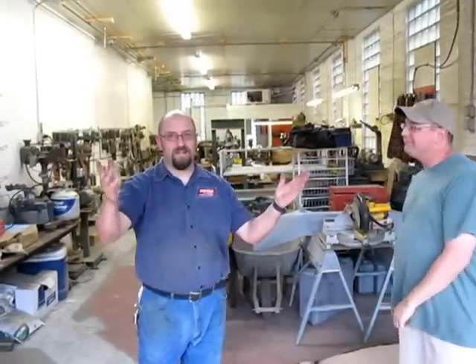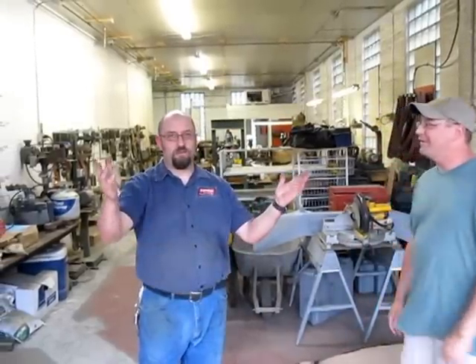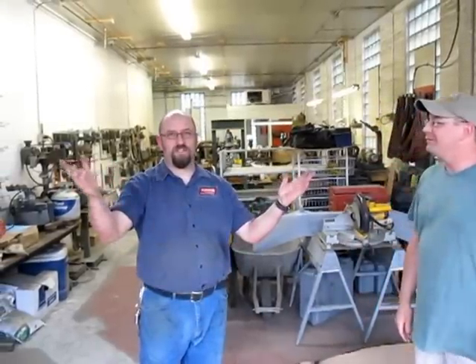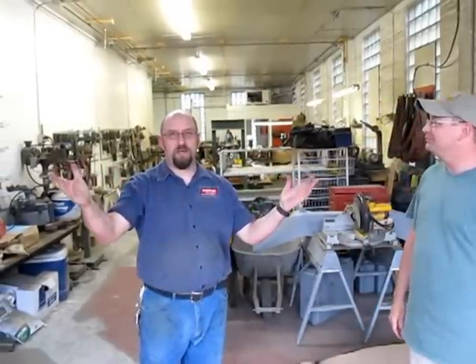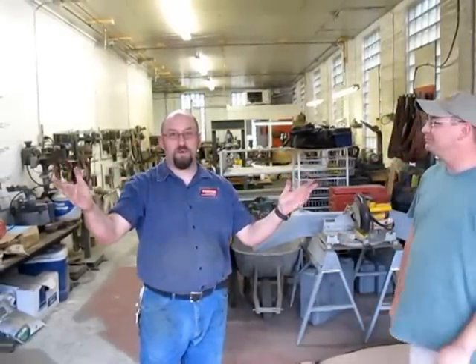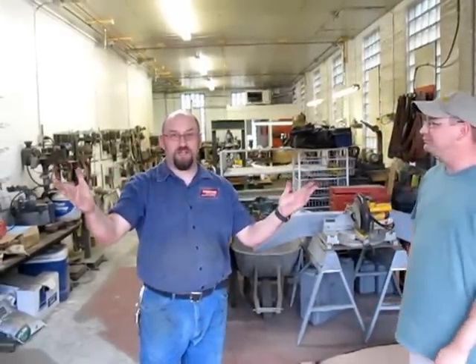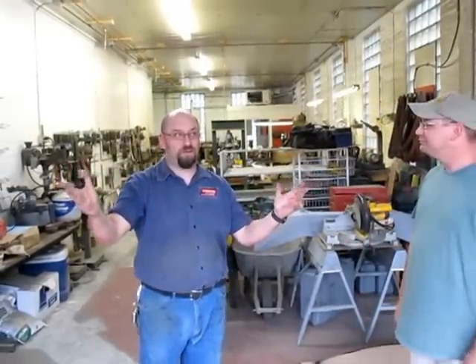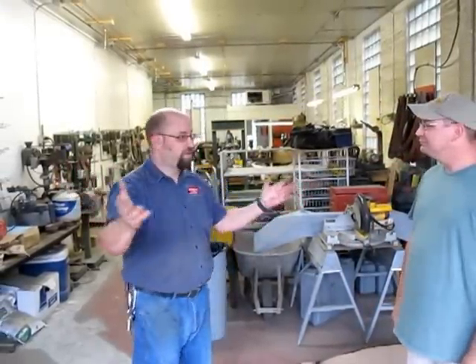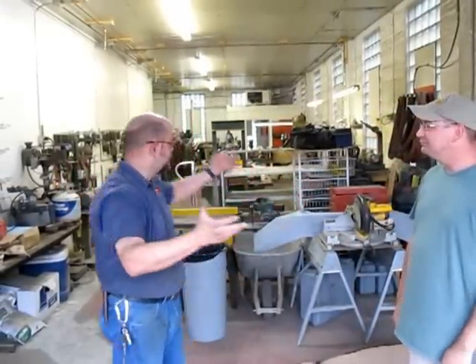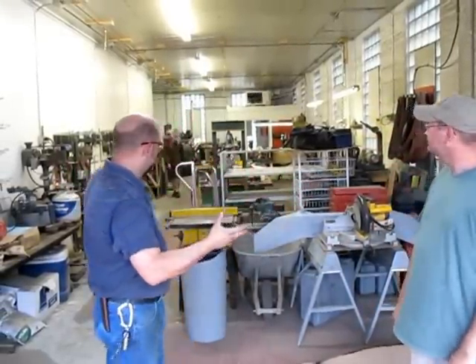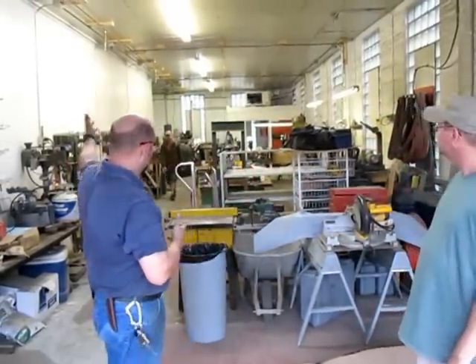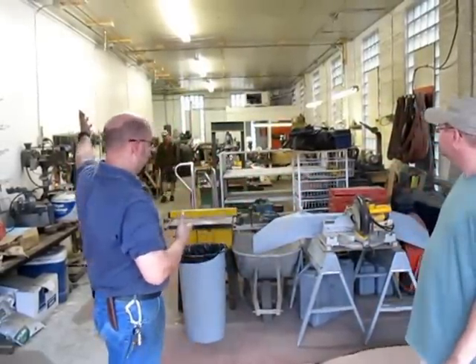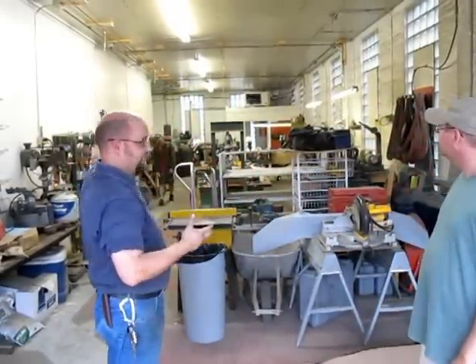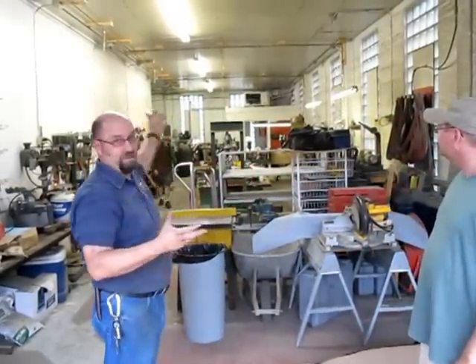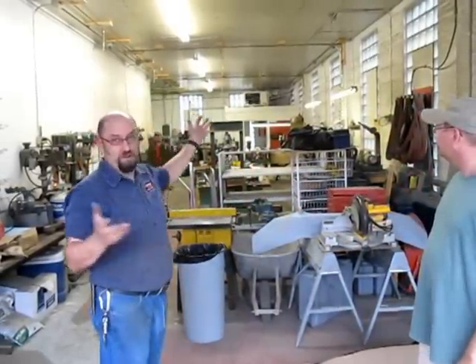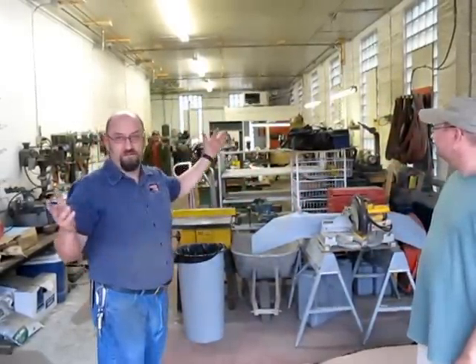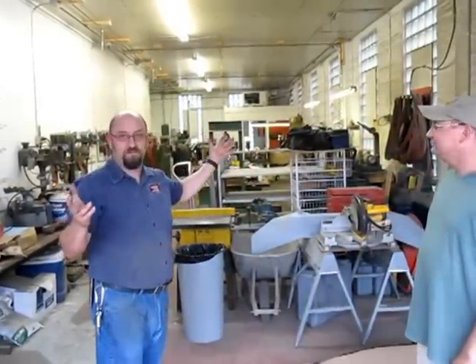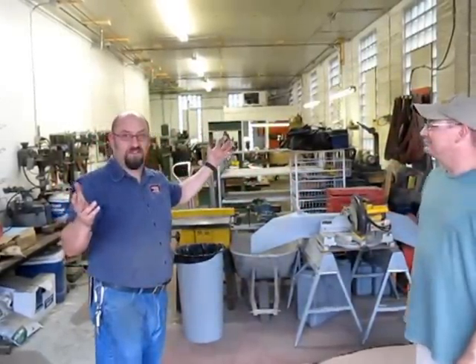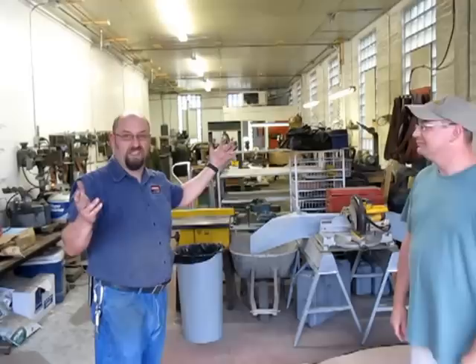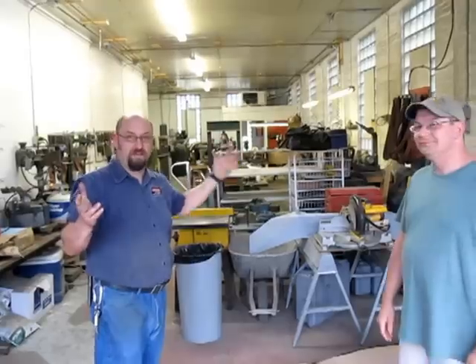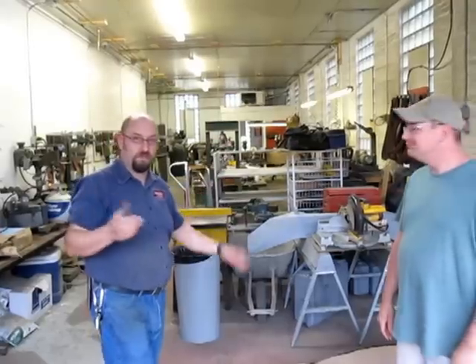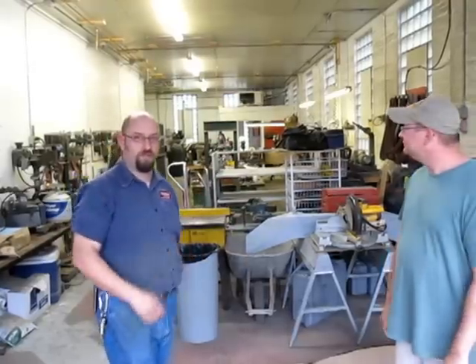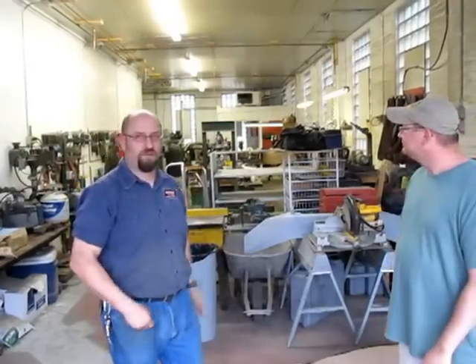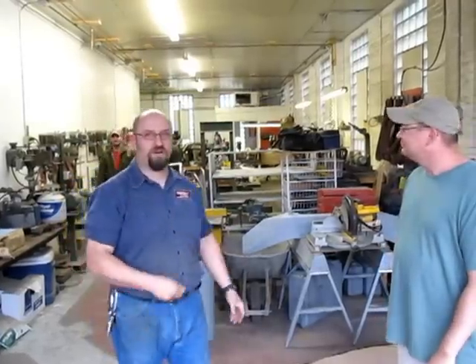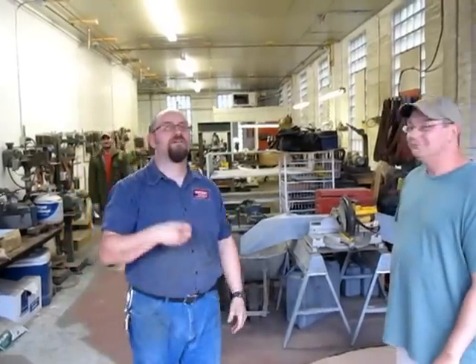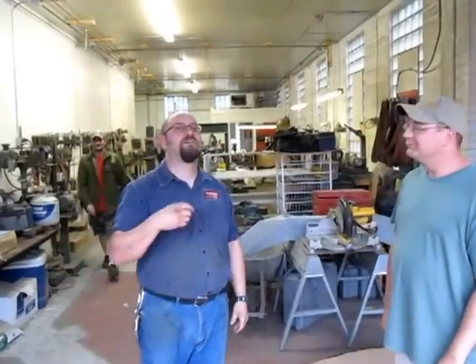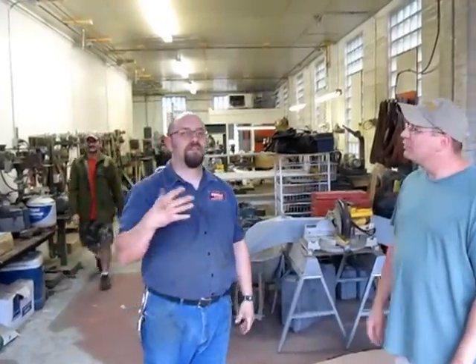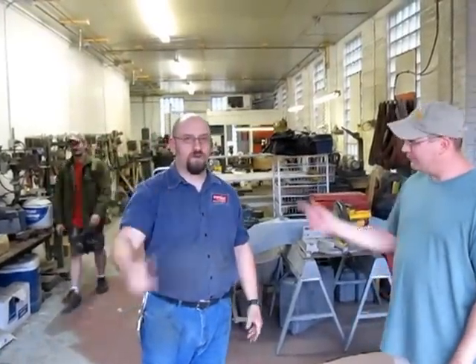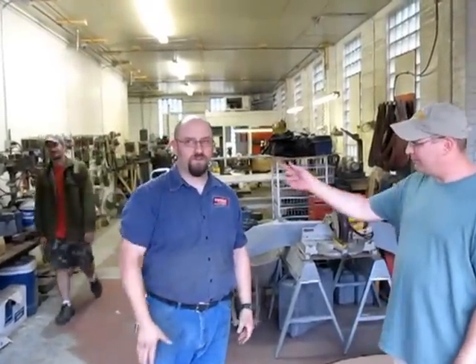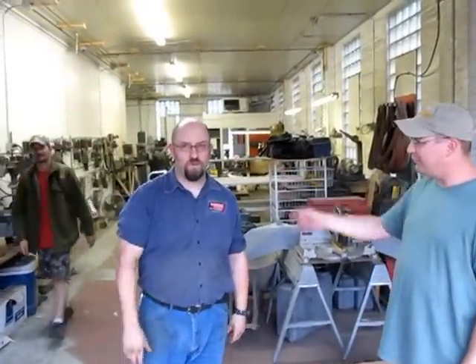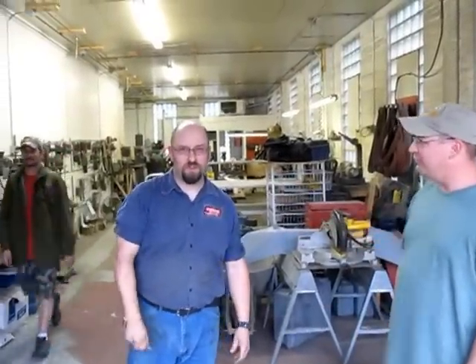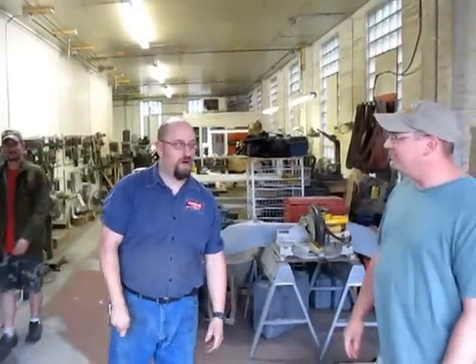We moved in a couple months ago to this fantastic new facility, much larger than our previous work spot.